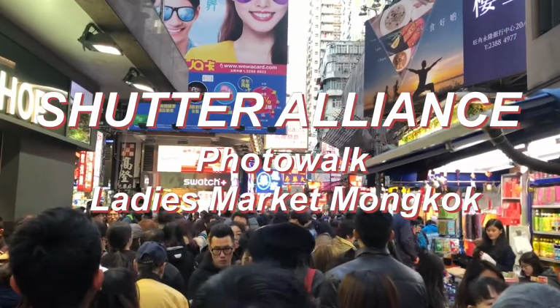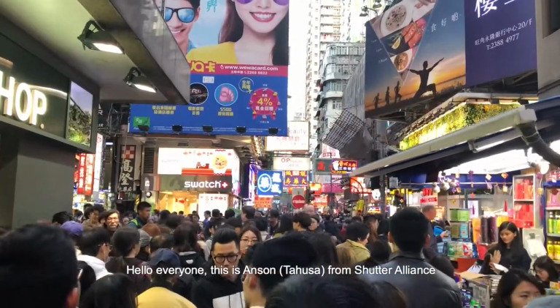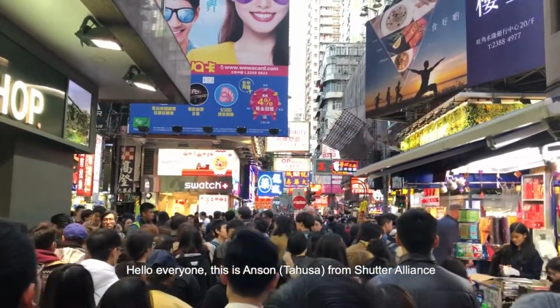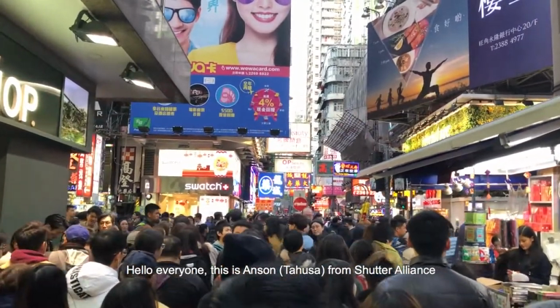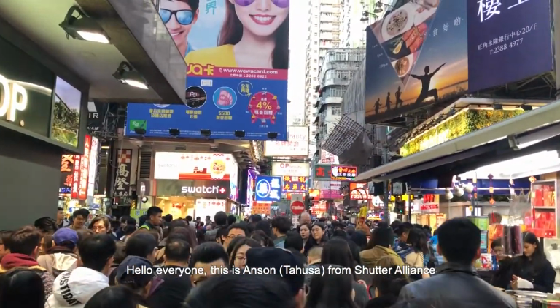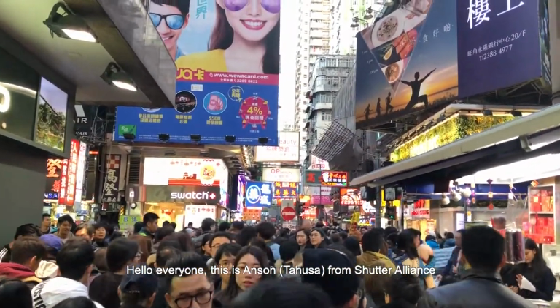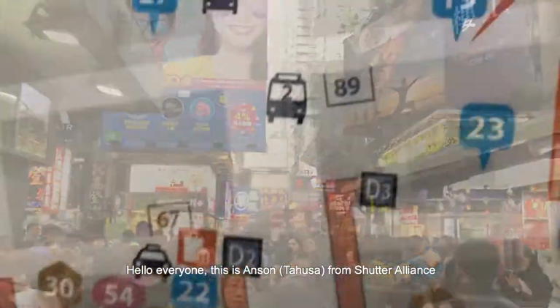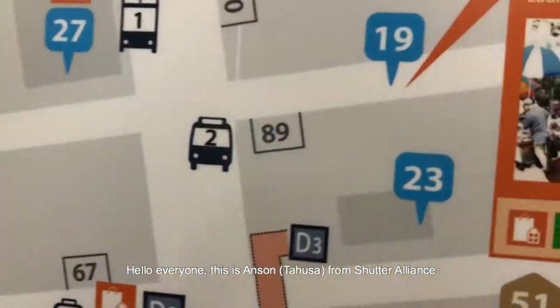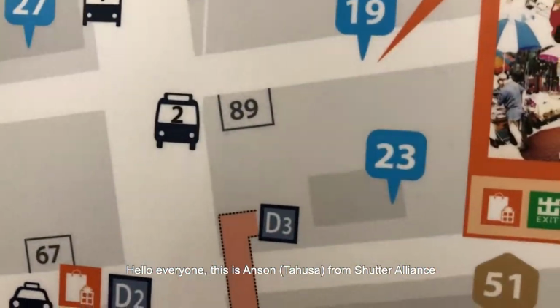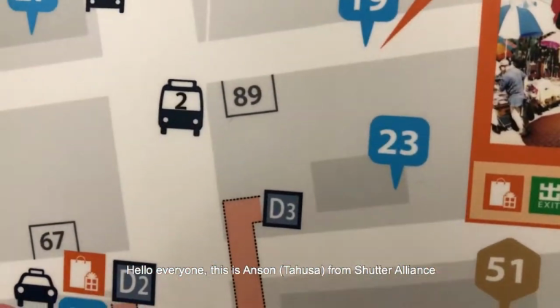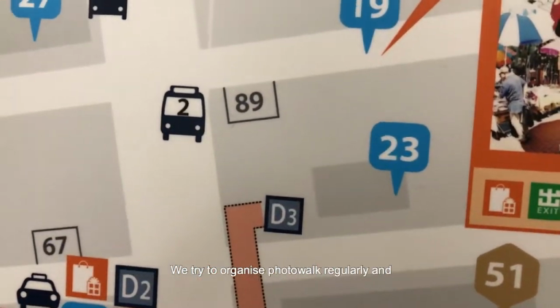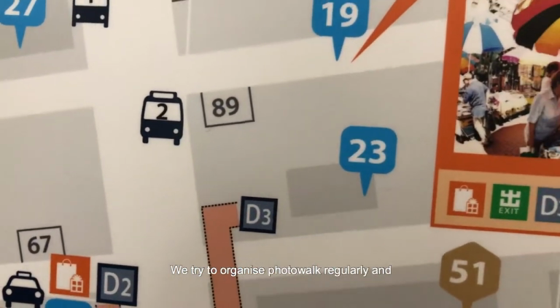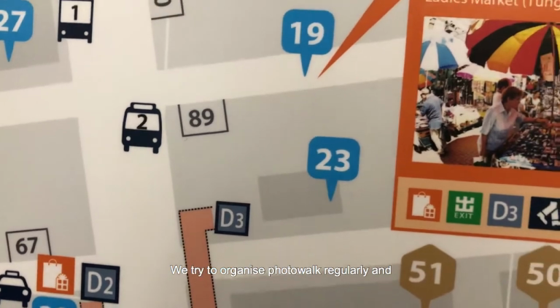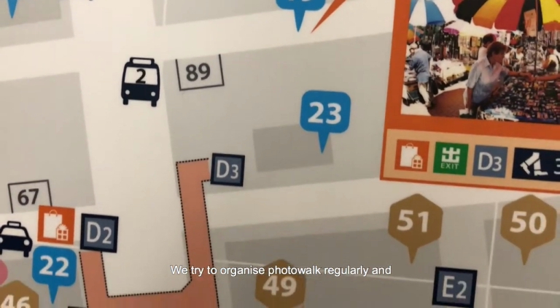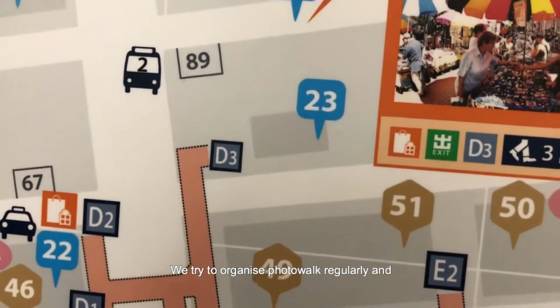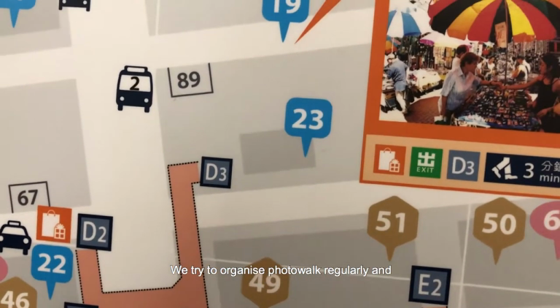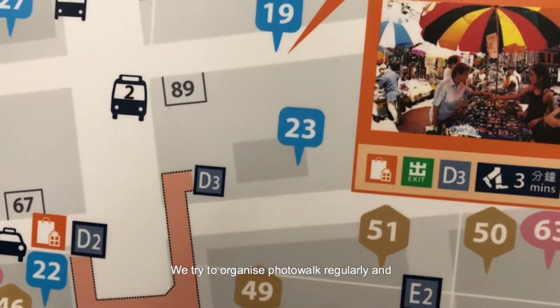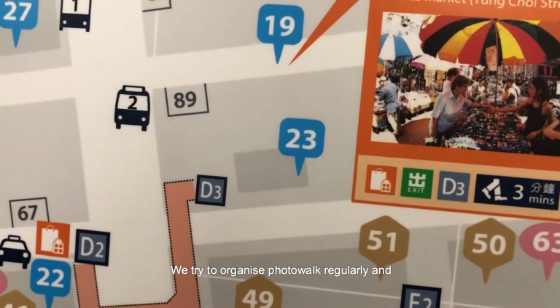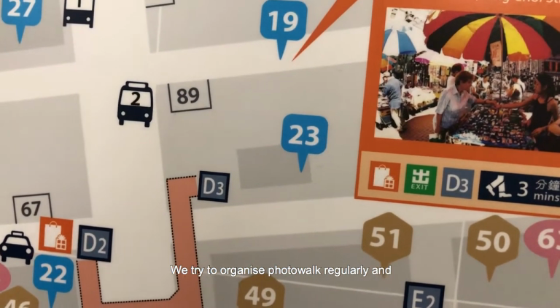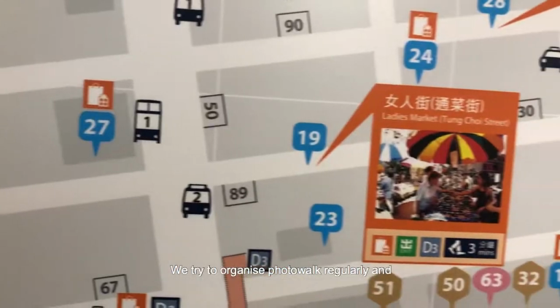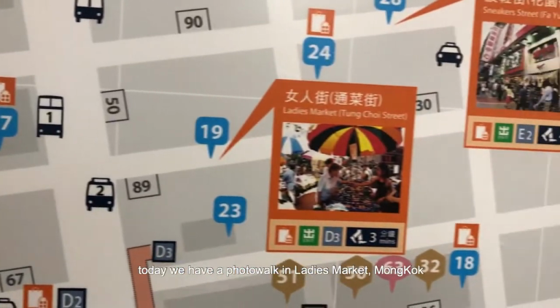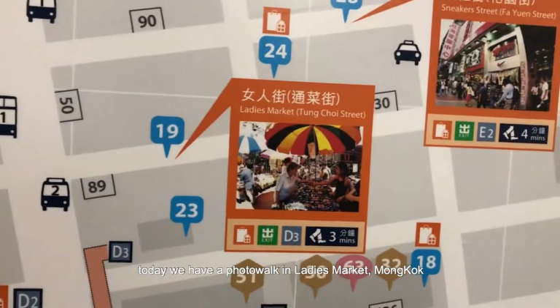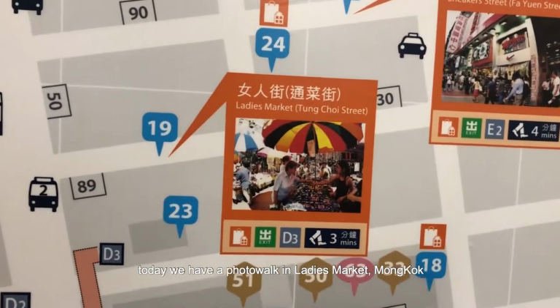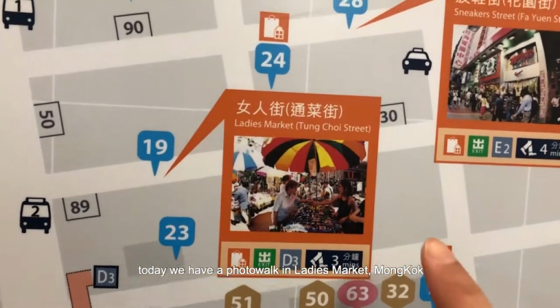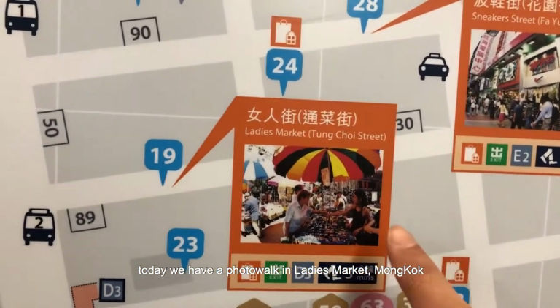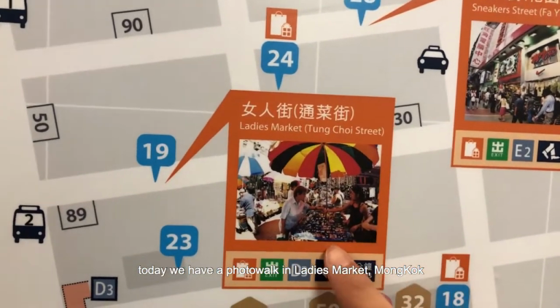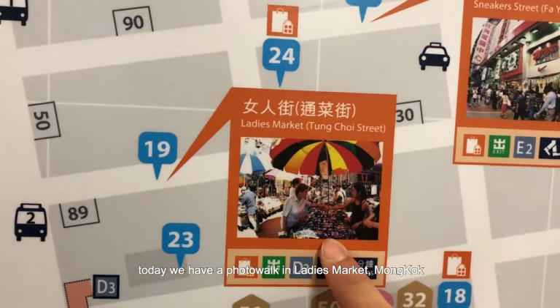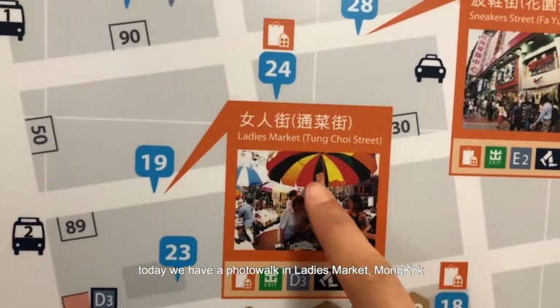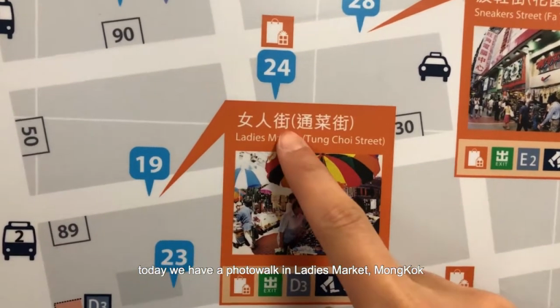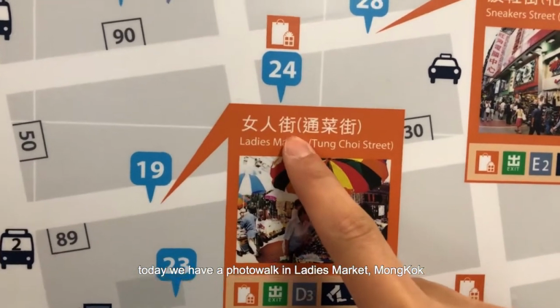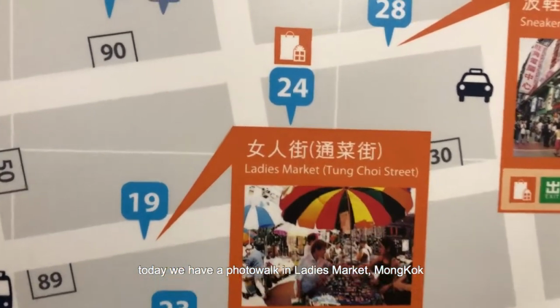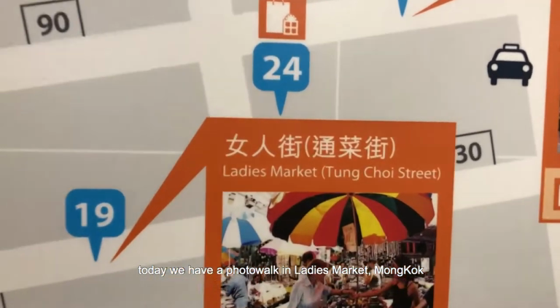Hello everyone, this is Anton from Shutter Alliance. We try to organize photo walks regularly, and today we have a photo walk in the ladies market, Mong Kok.